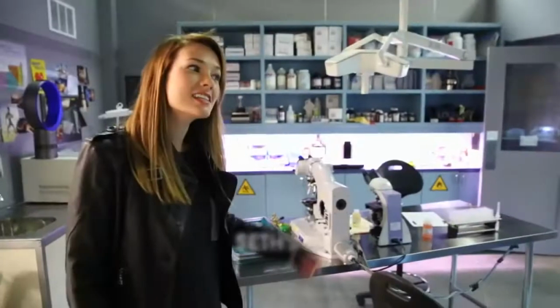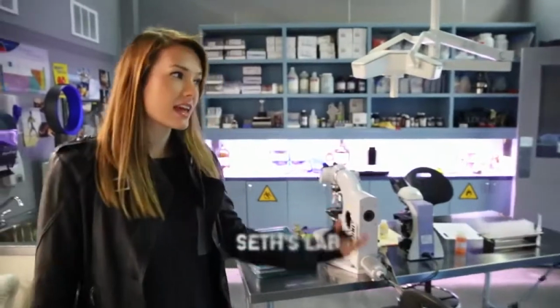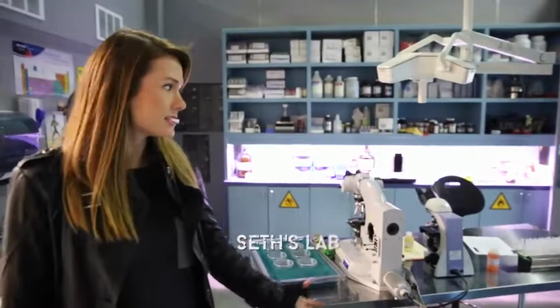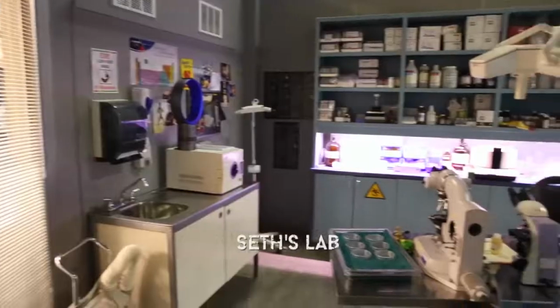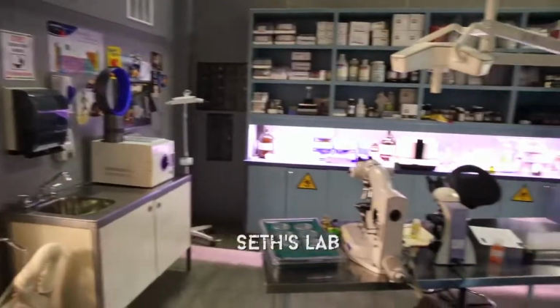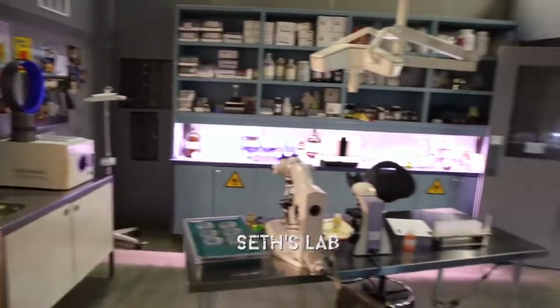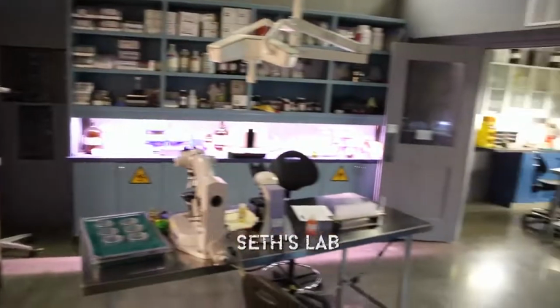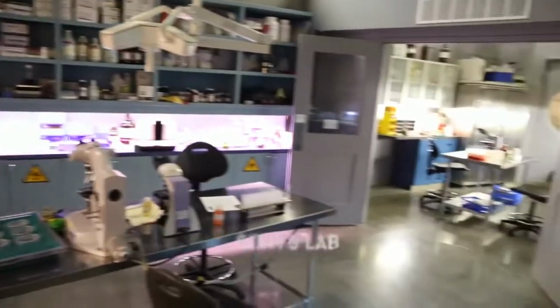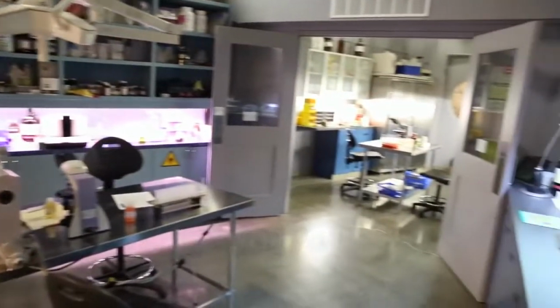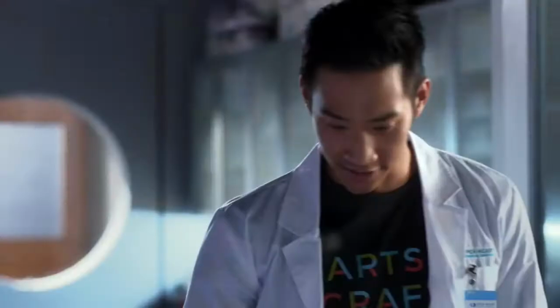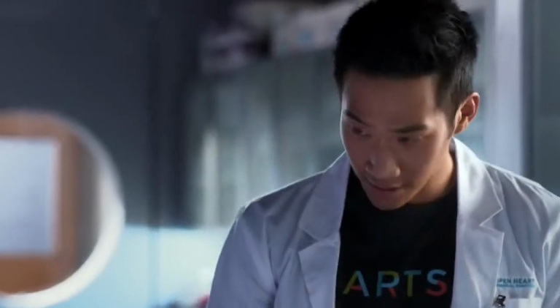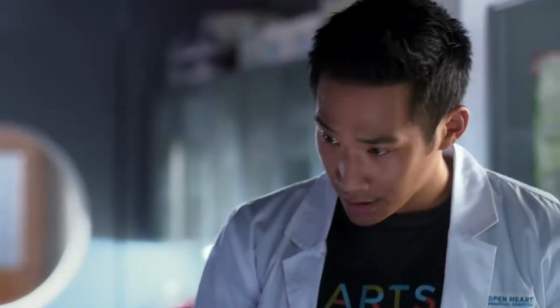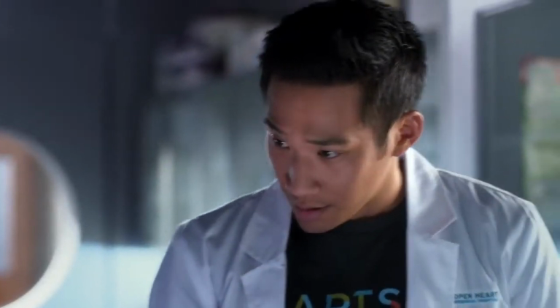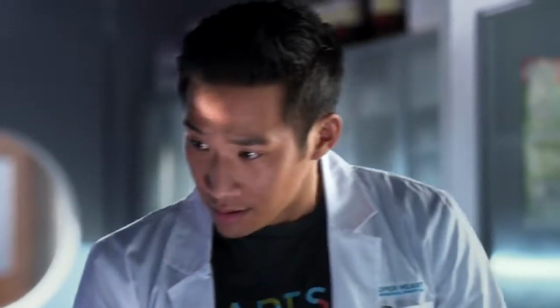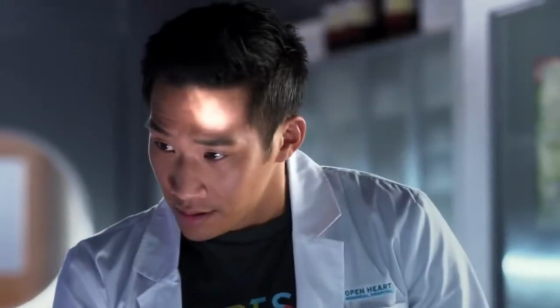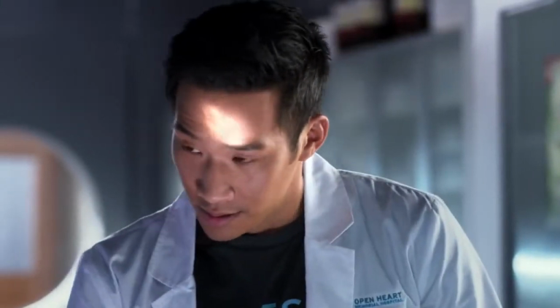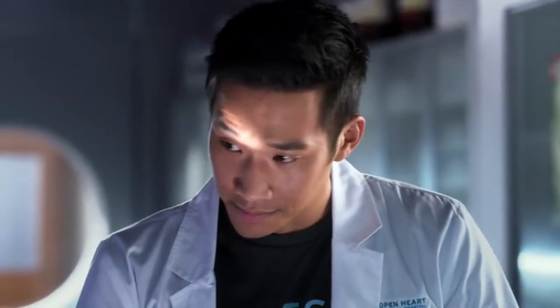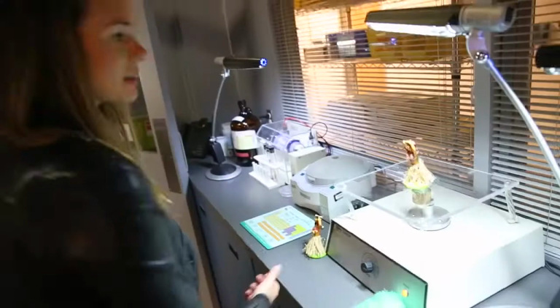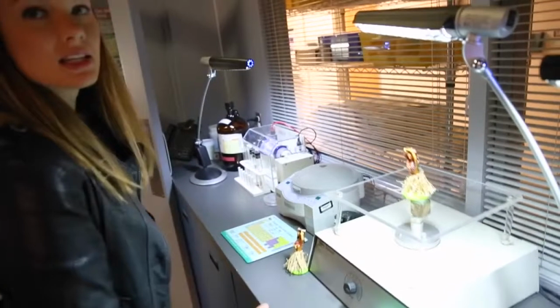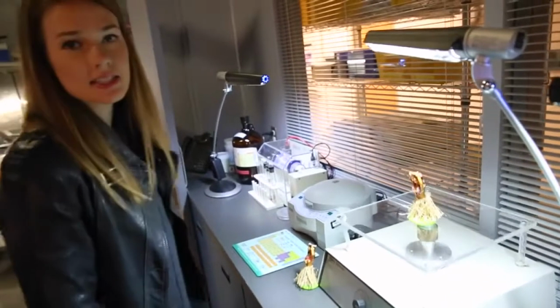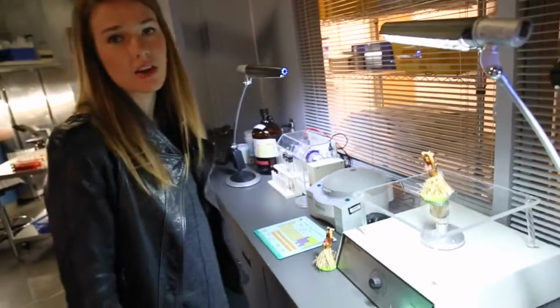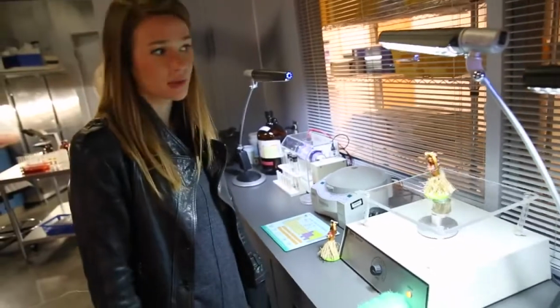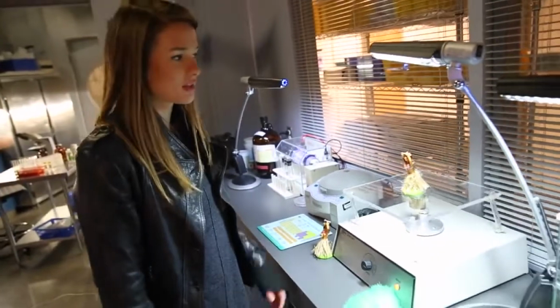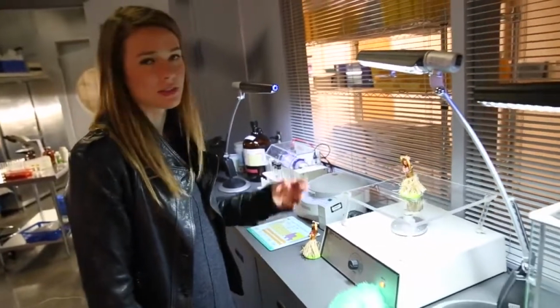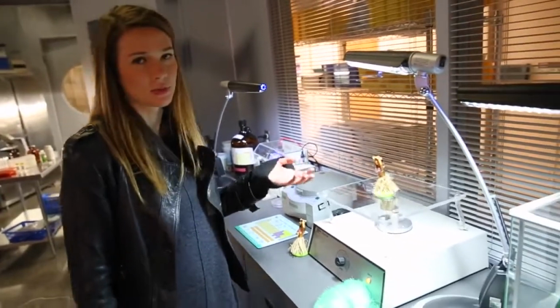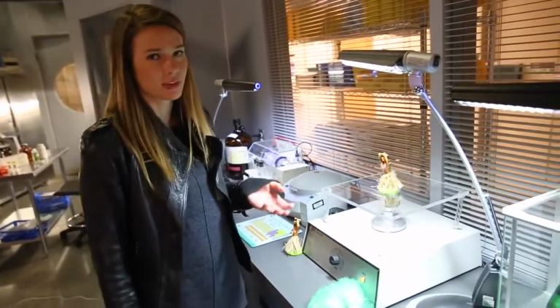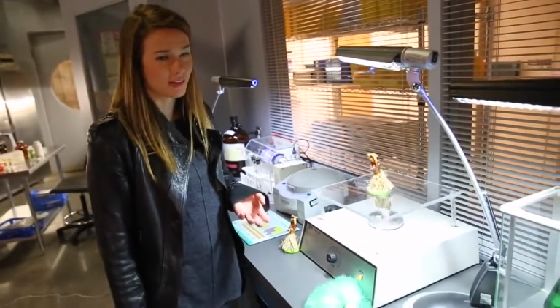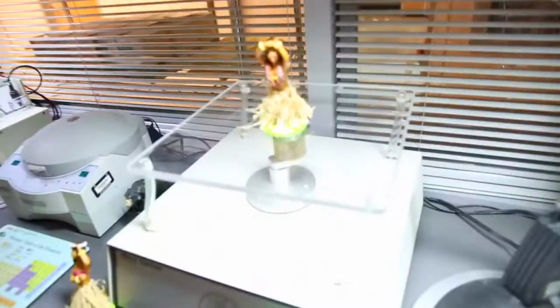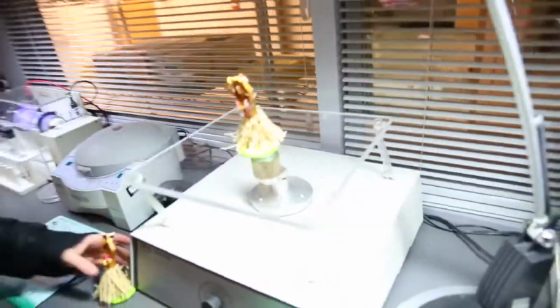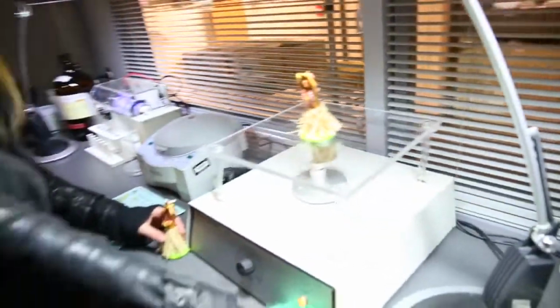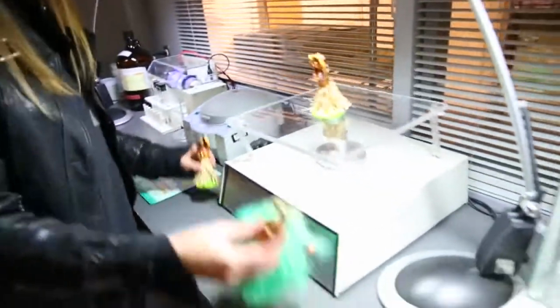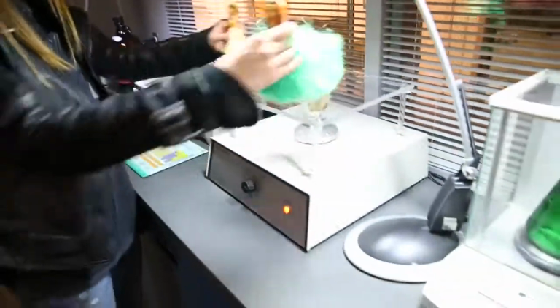This is Seth's lab. He does a lot of things in here that I don't understand, but he's very intelligent. This is like an ongoing joke — the hula hoop thing. See, look at all of them, look at all his girls.